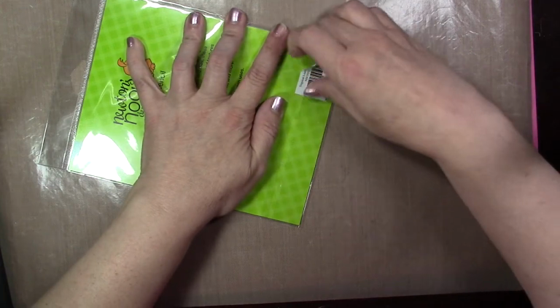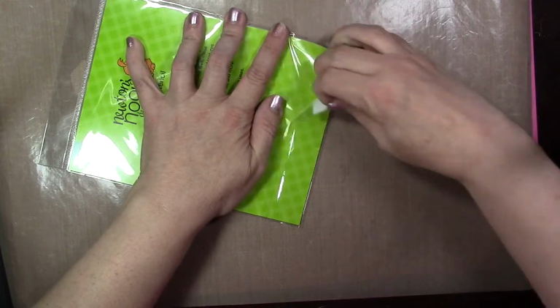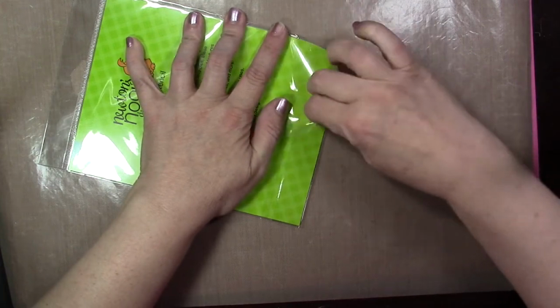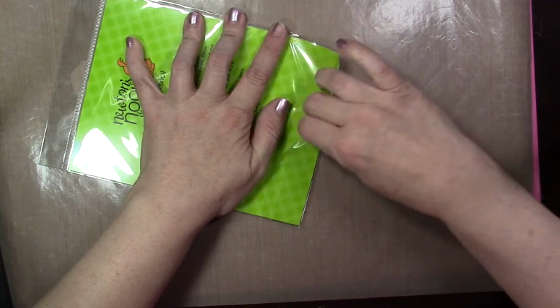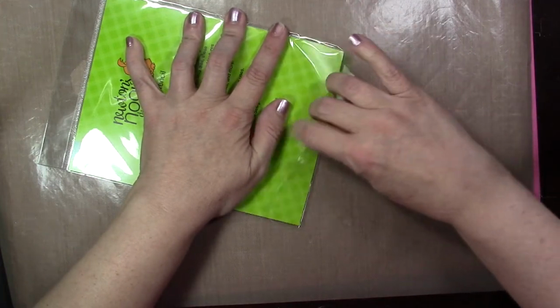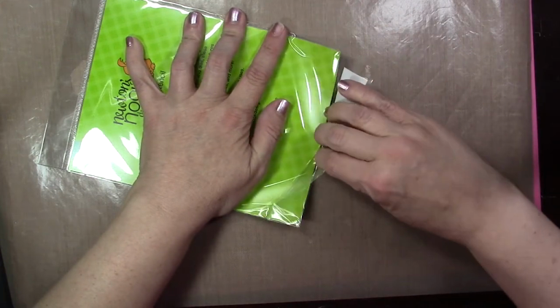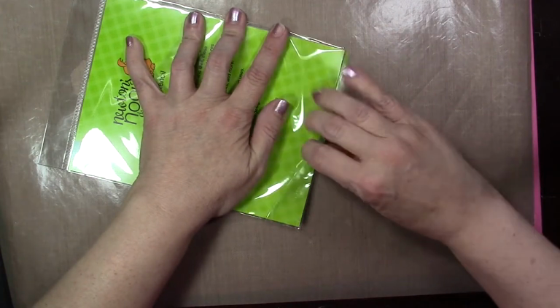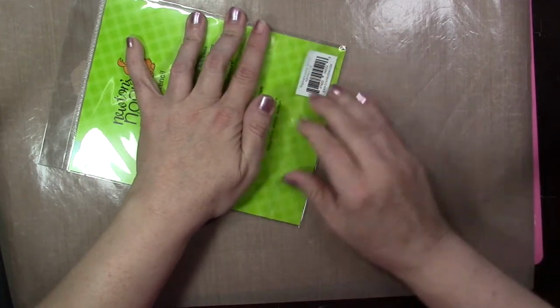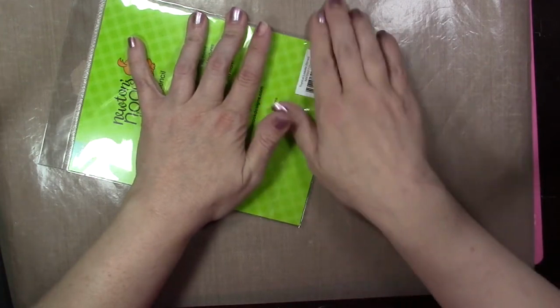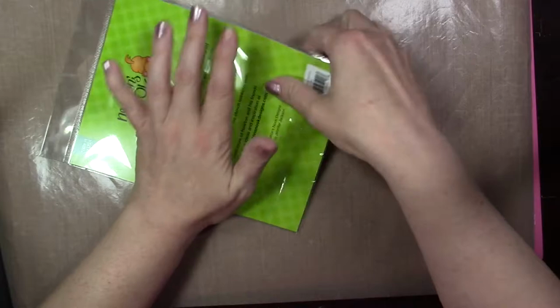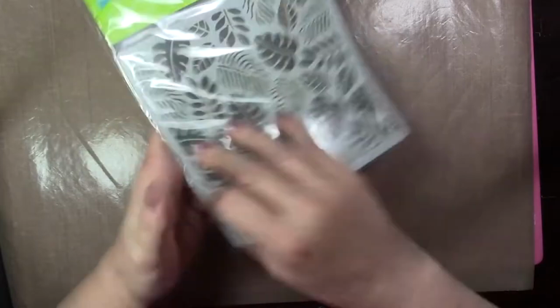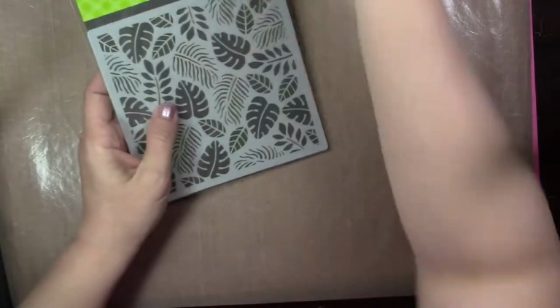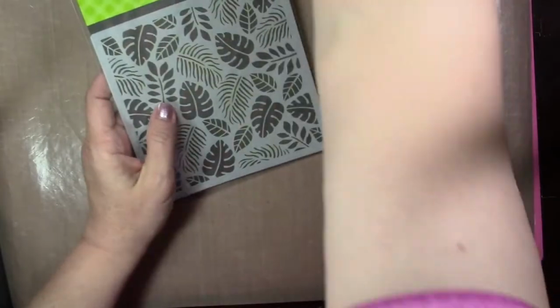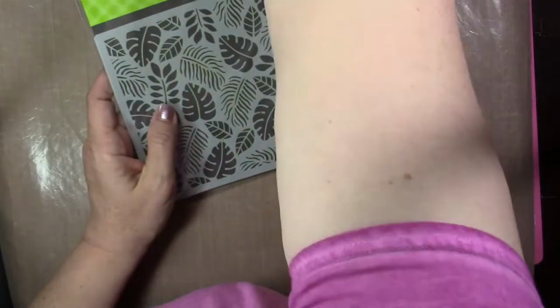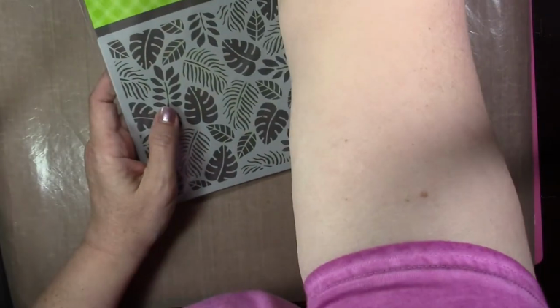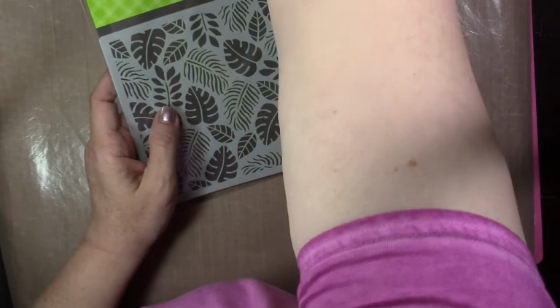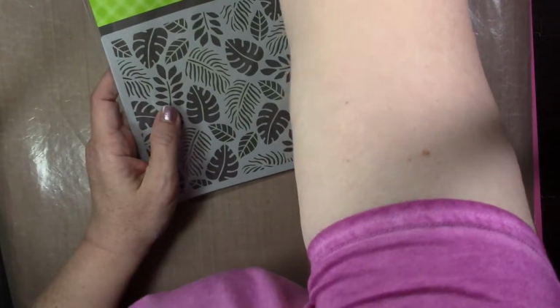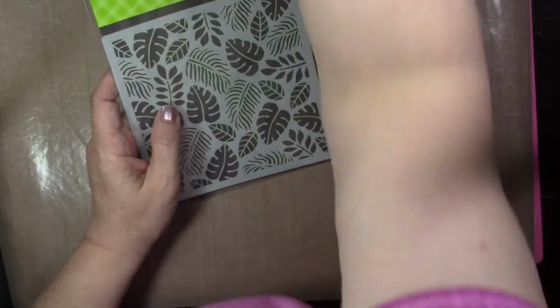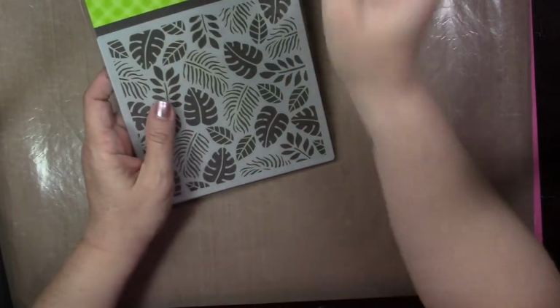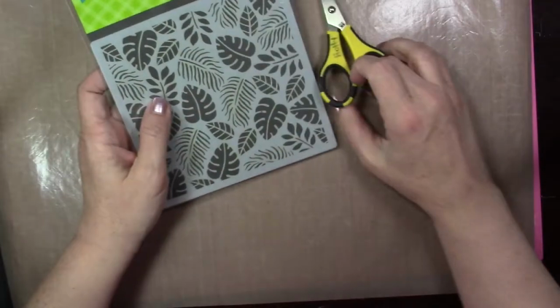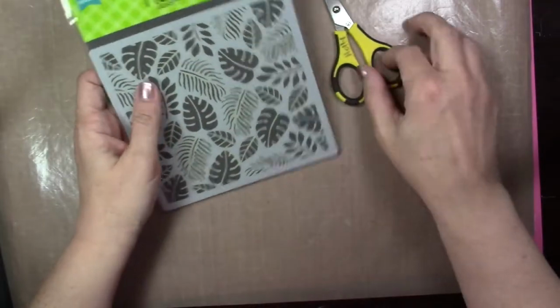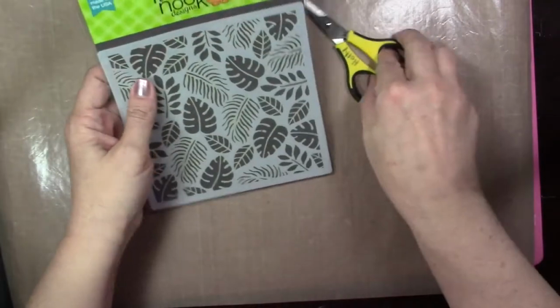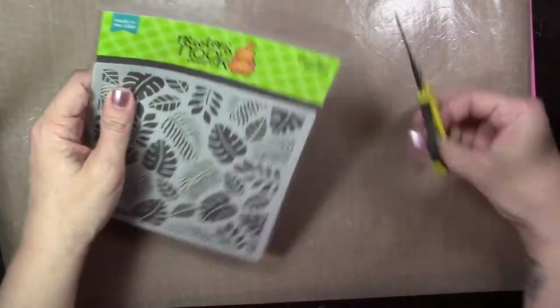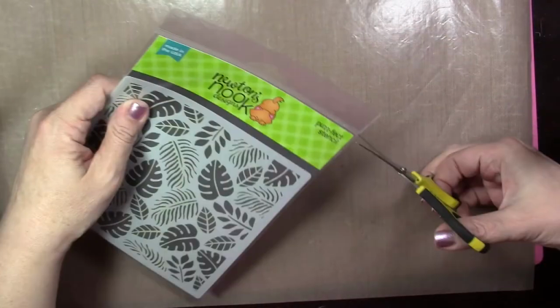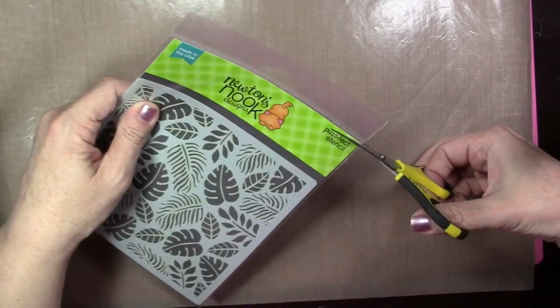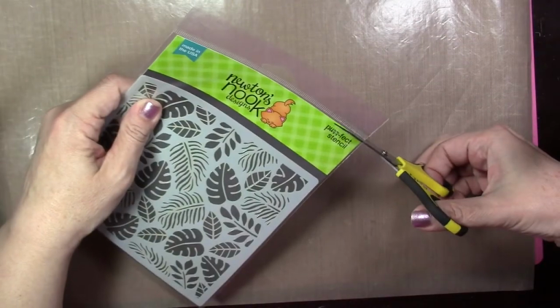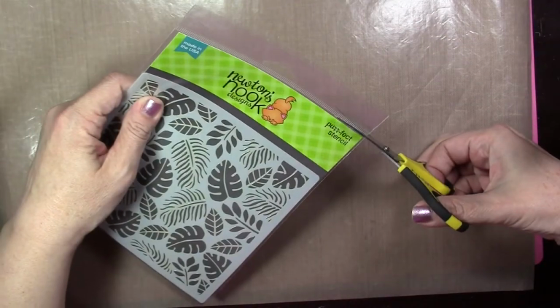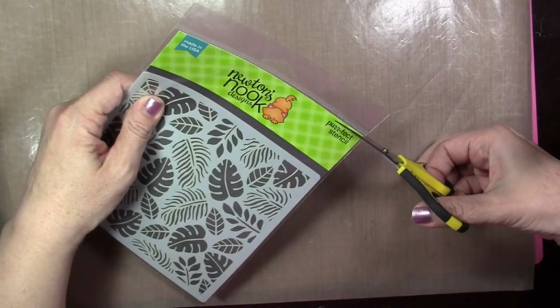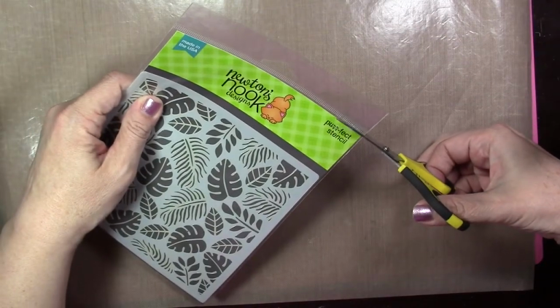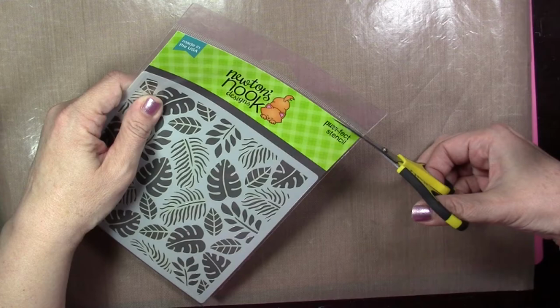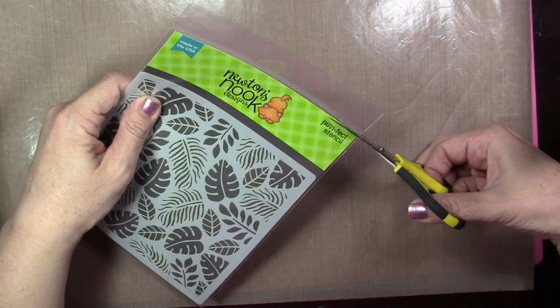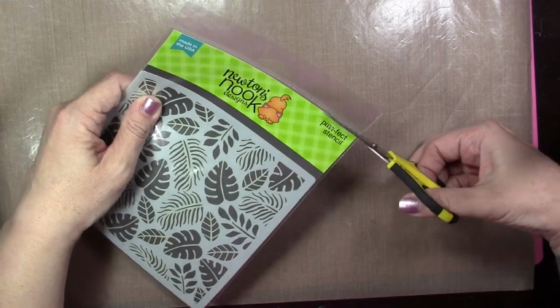So we're going to start out using the tropical leaves stencil and we're going to do some dry embossing with that with our Big Shot machine.